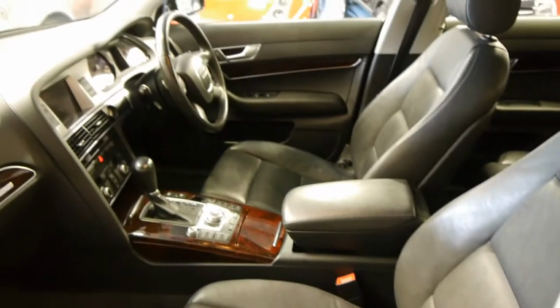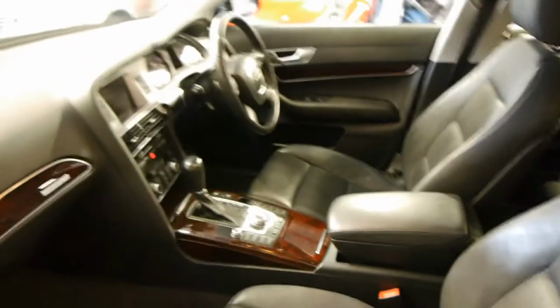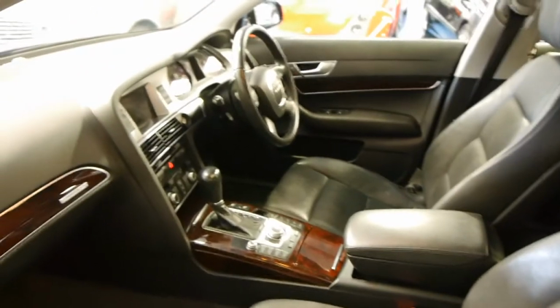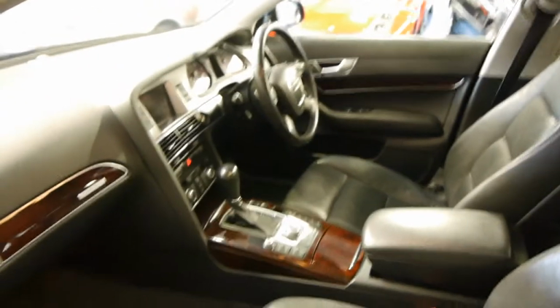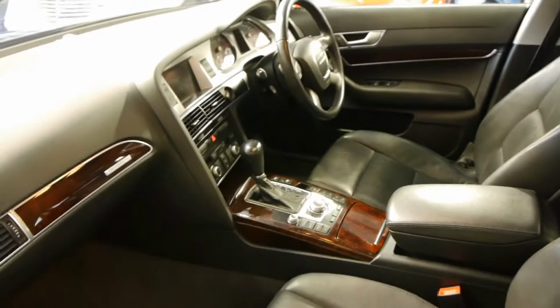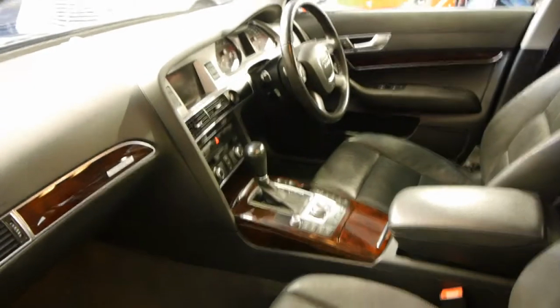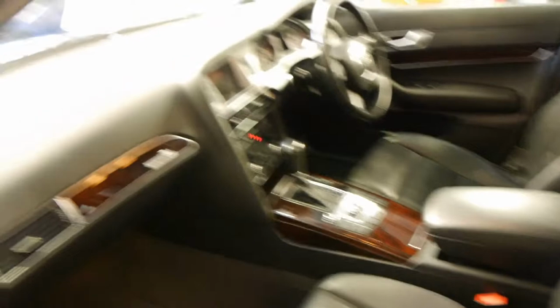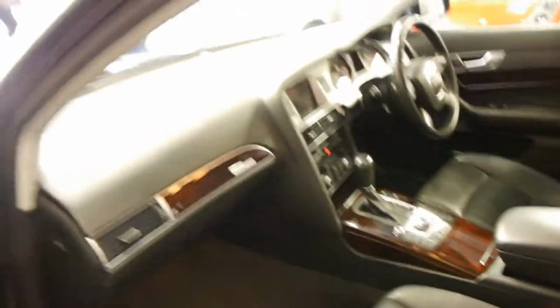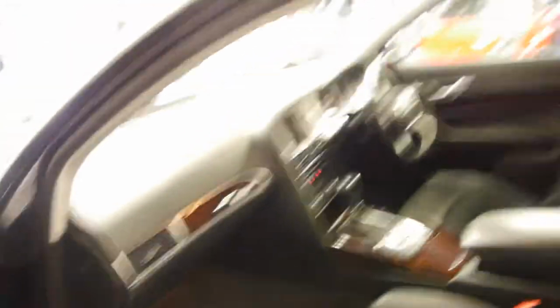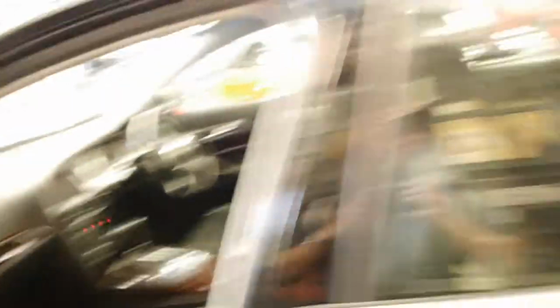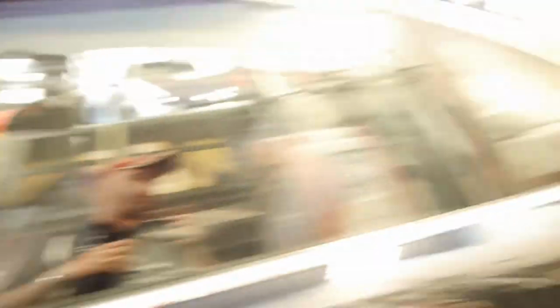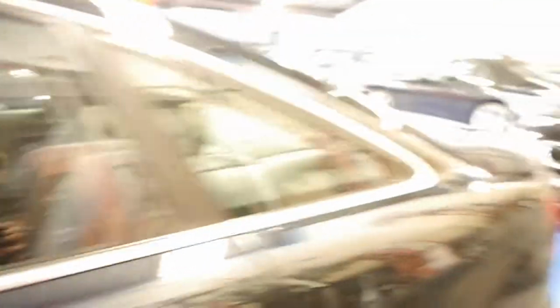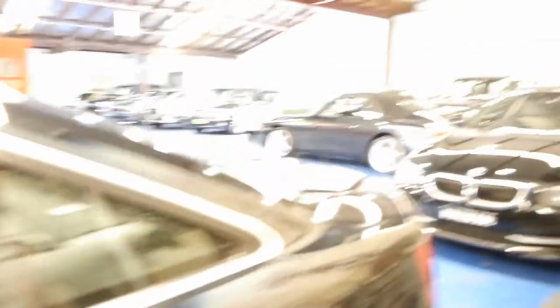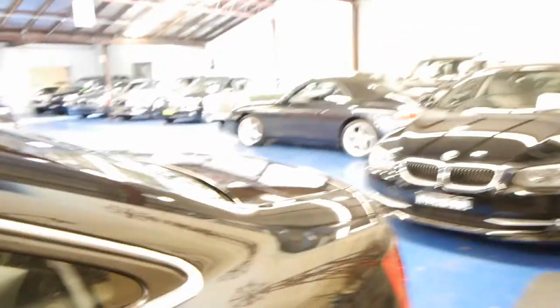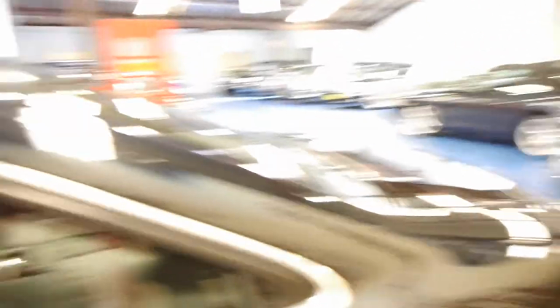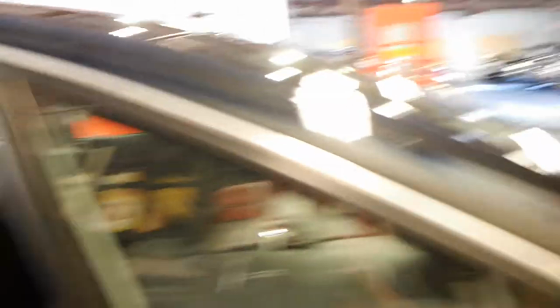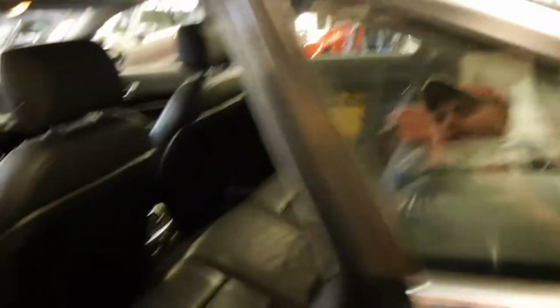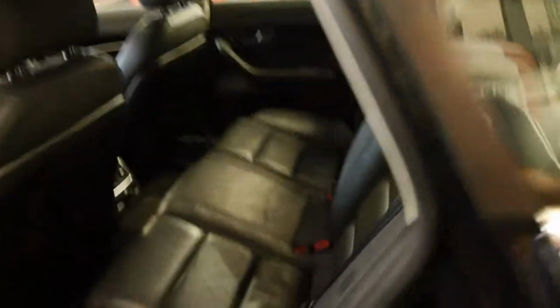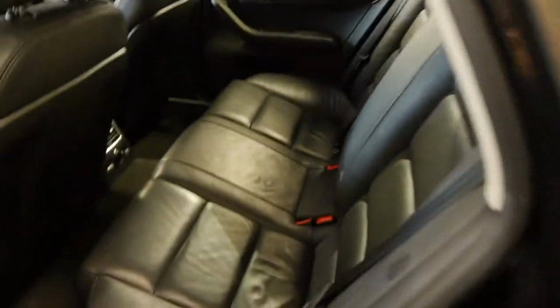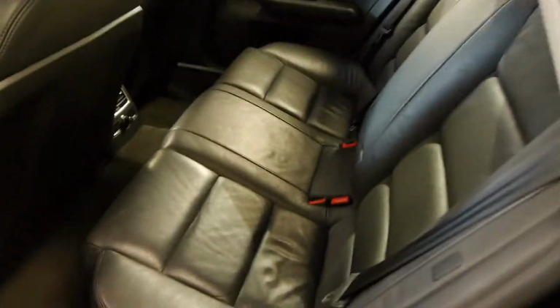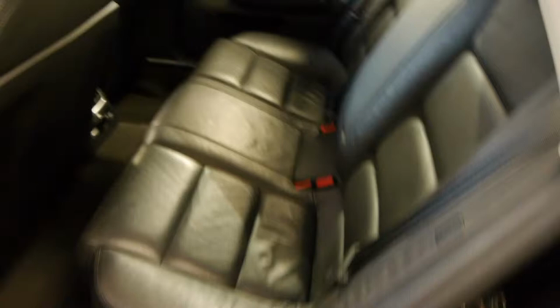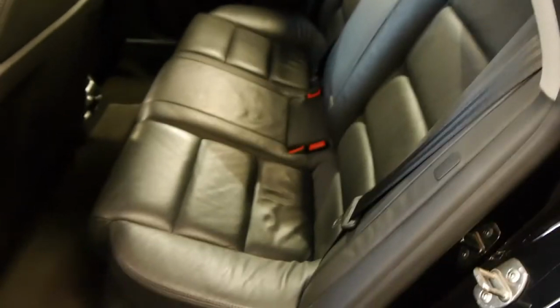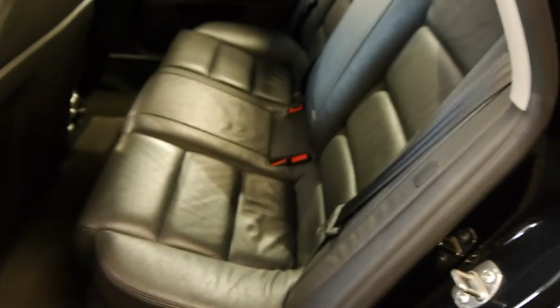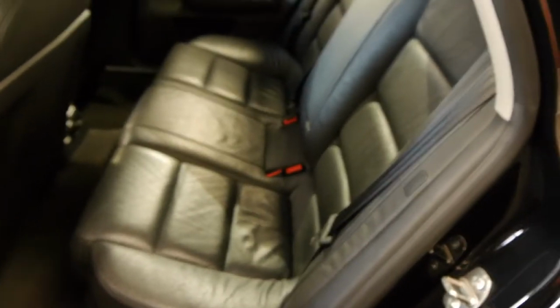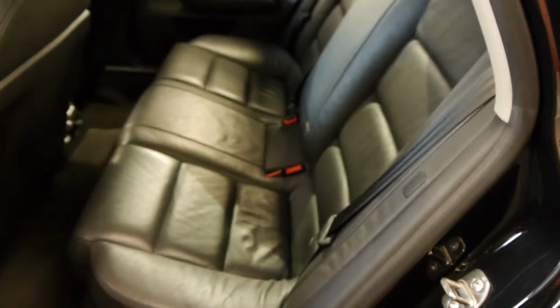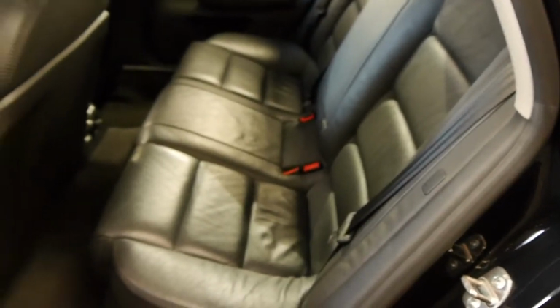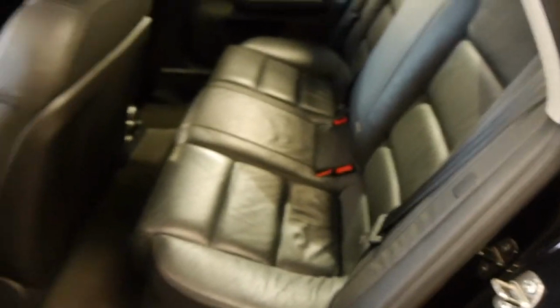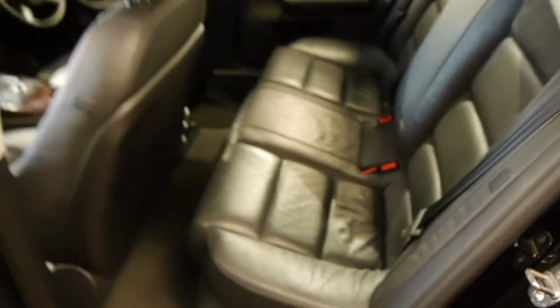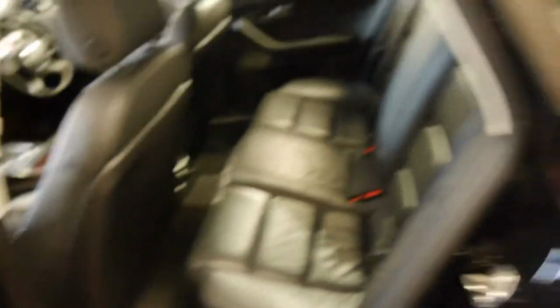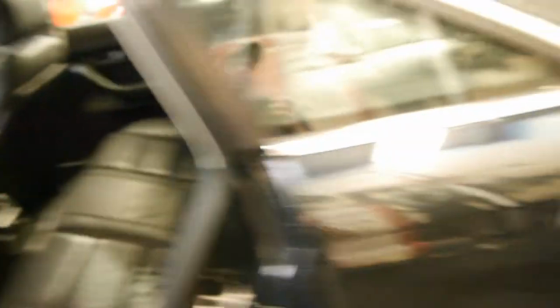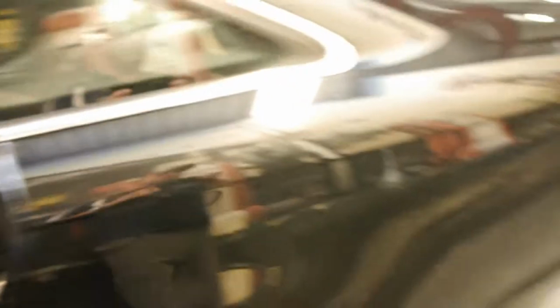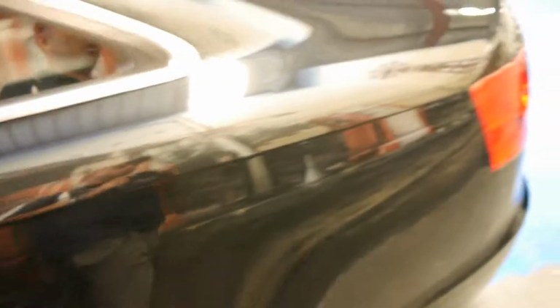The wood grain veneer is beautiful. The fact that it's a quattro means it's one of the safest sedans on the road, and being a 2009, it's only six years old.